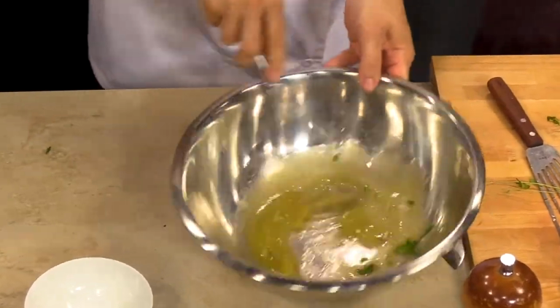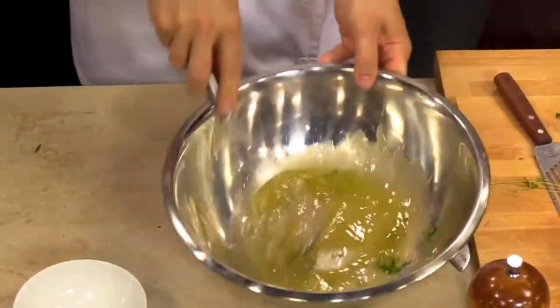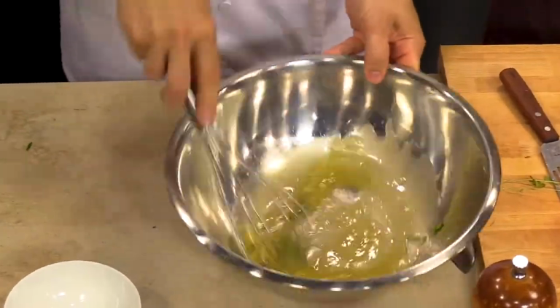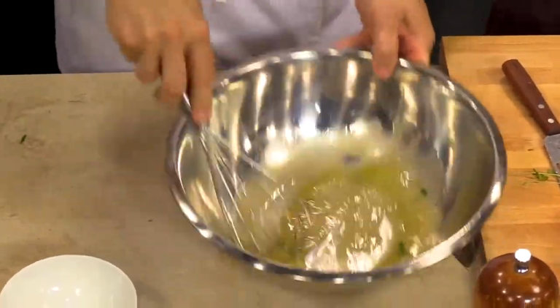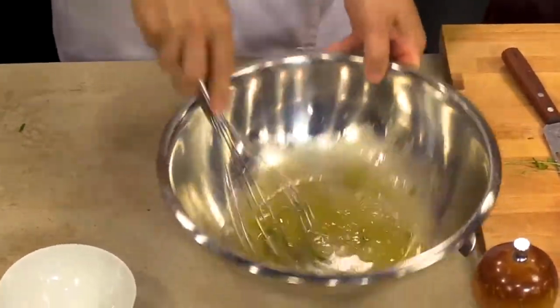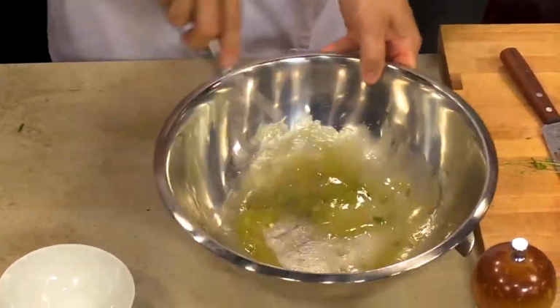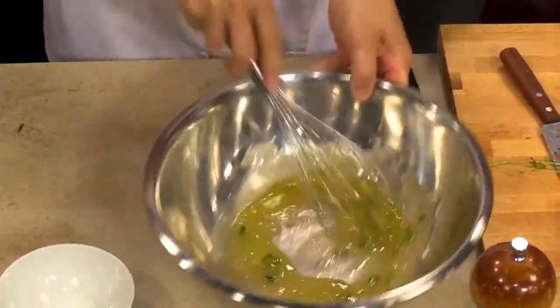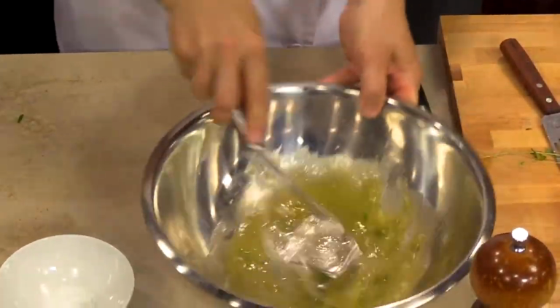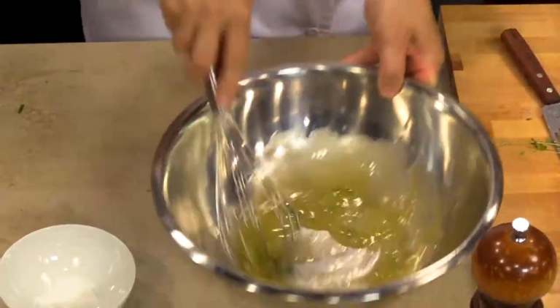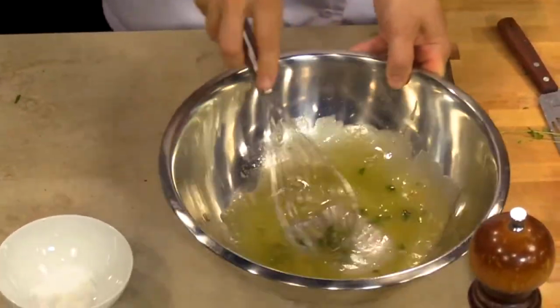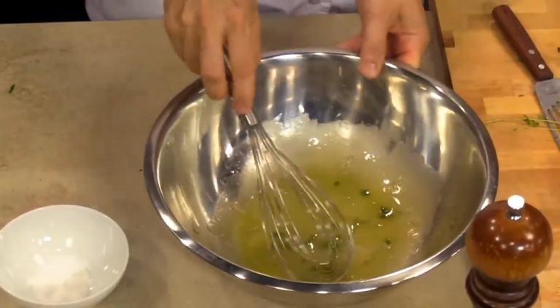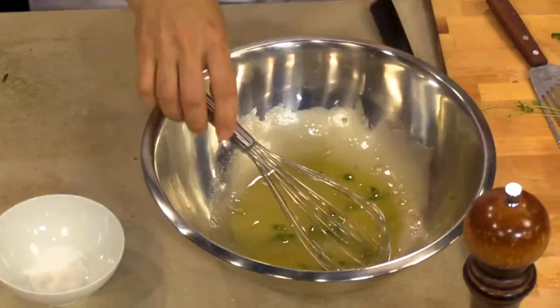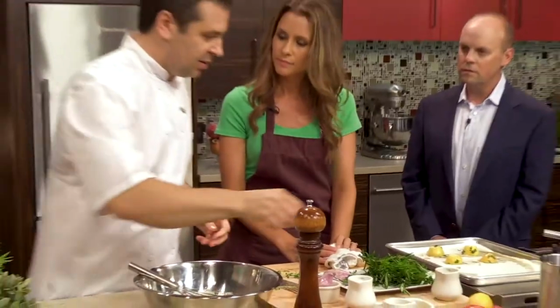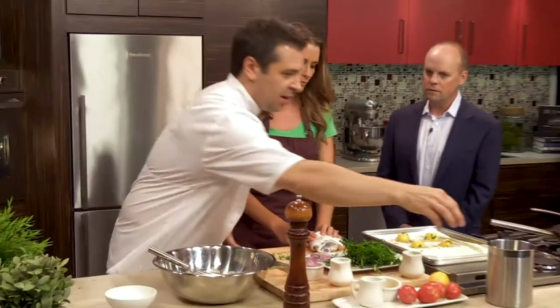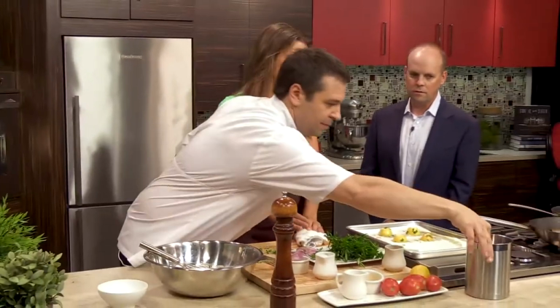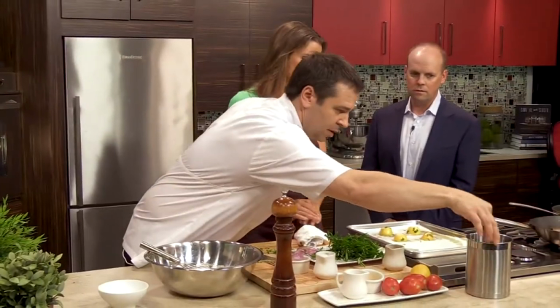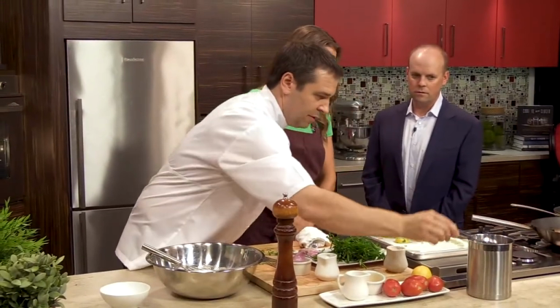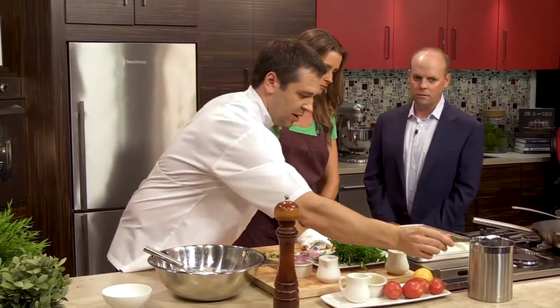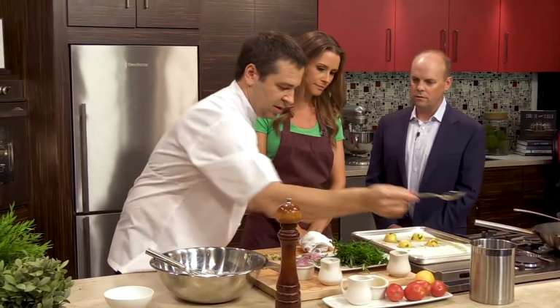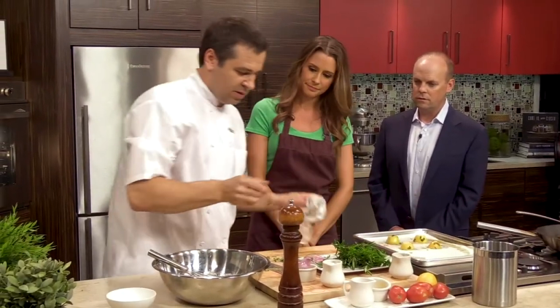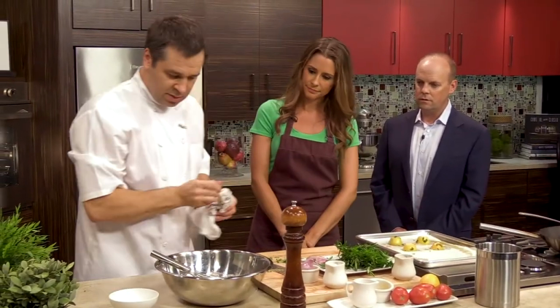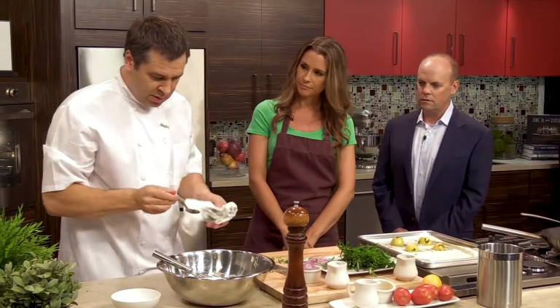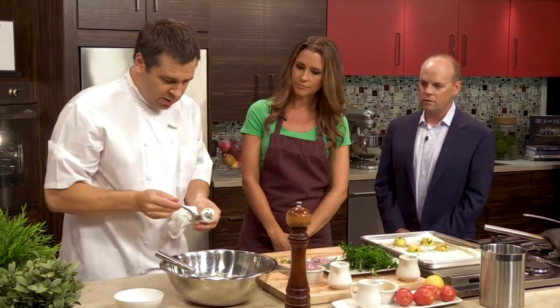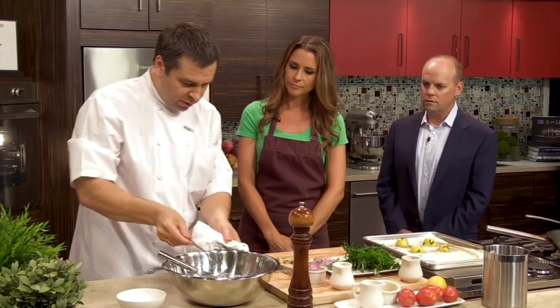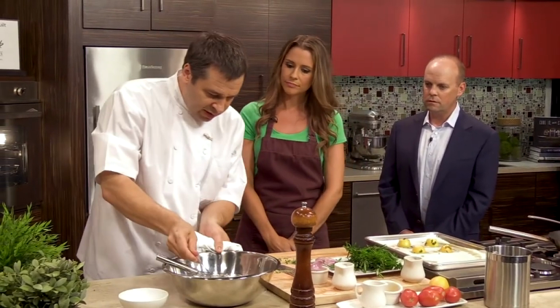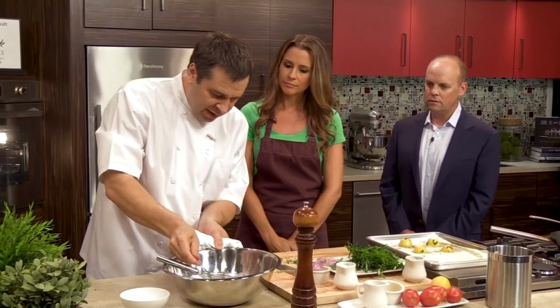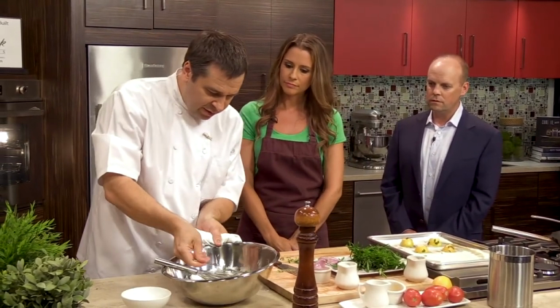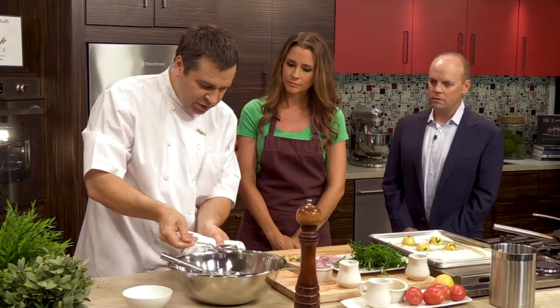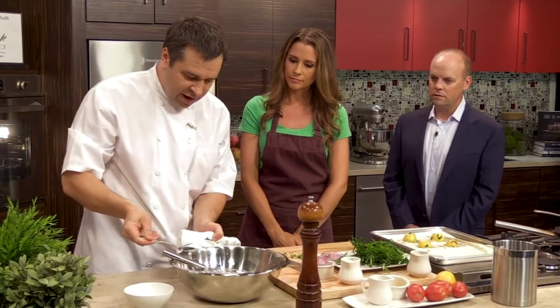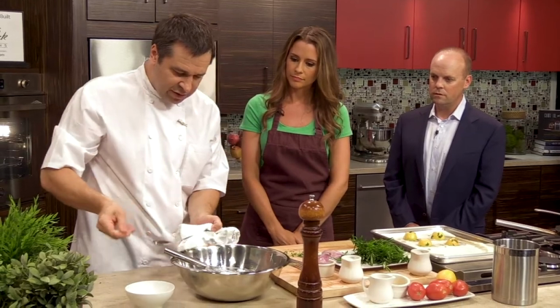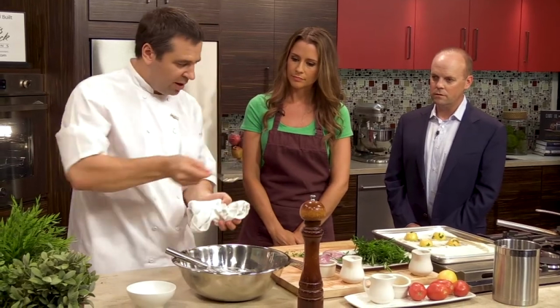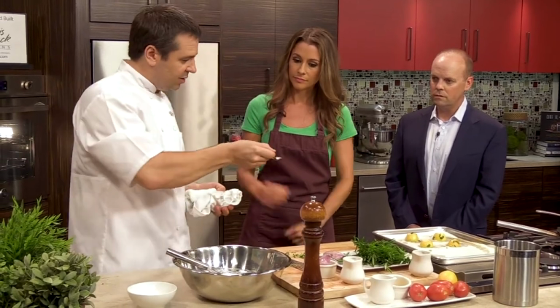Very light, really refreshing. You can really taste the roasted lemon in here — there's just an ever so slight bitterness.